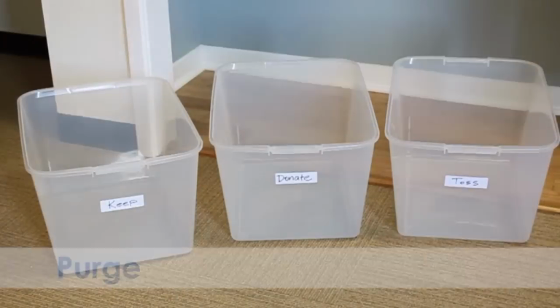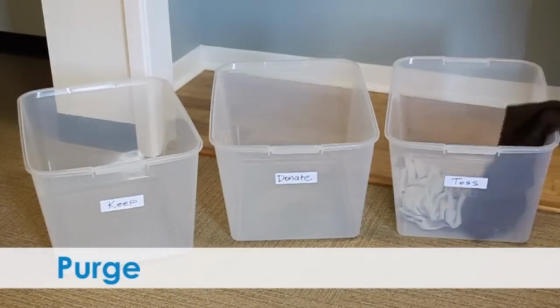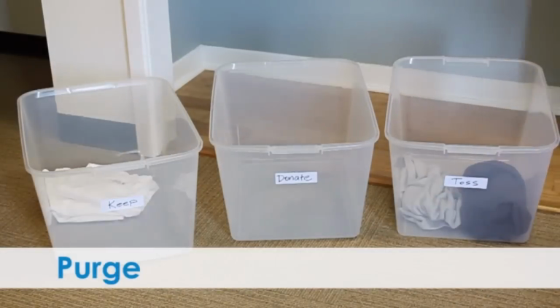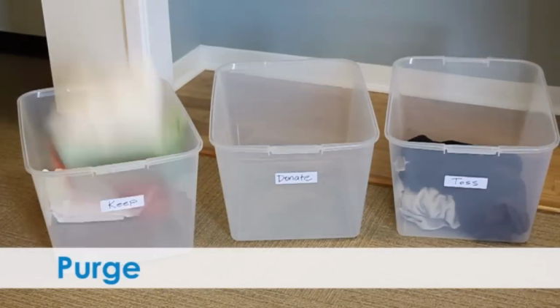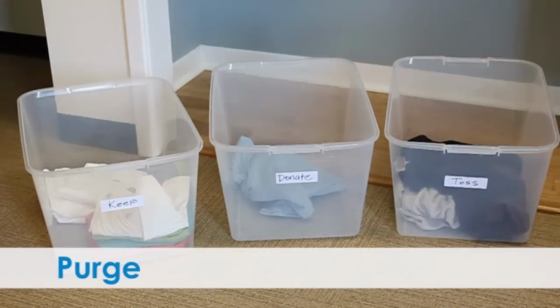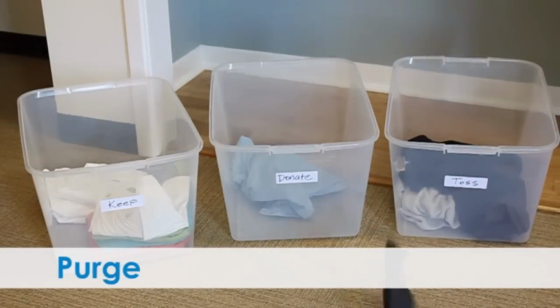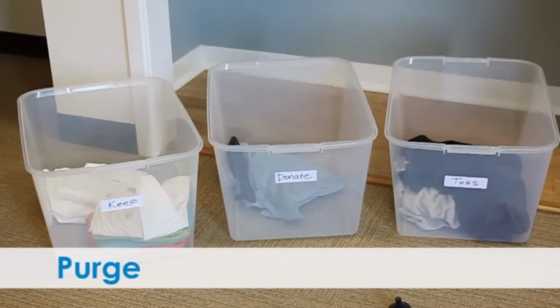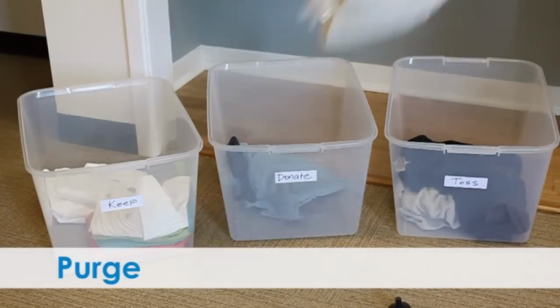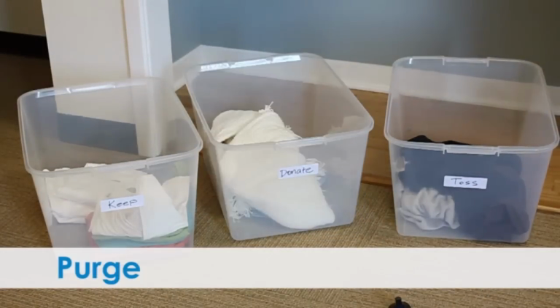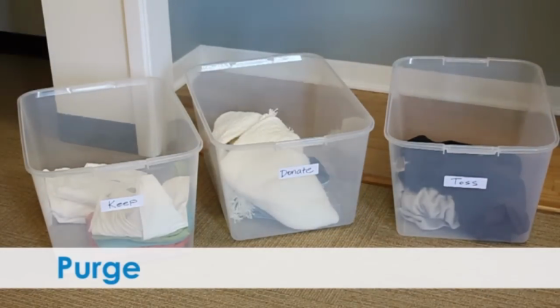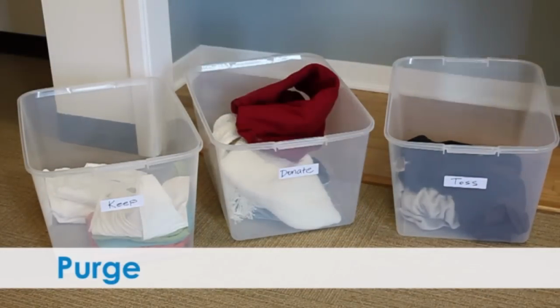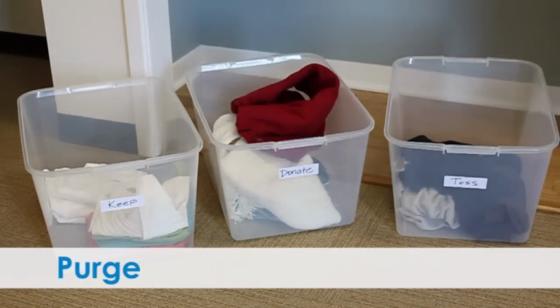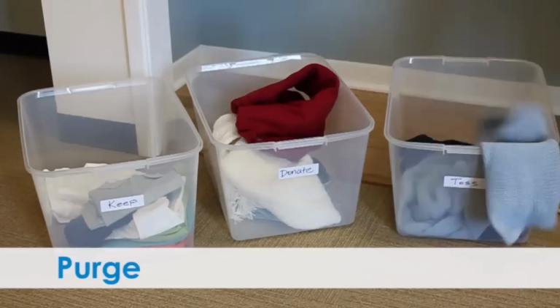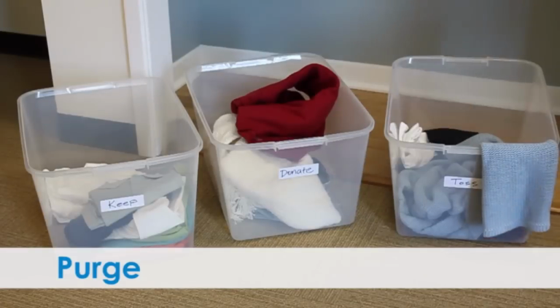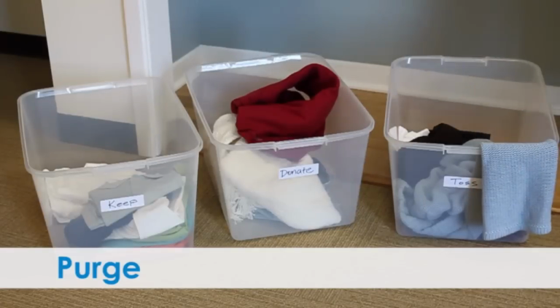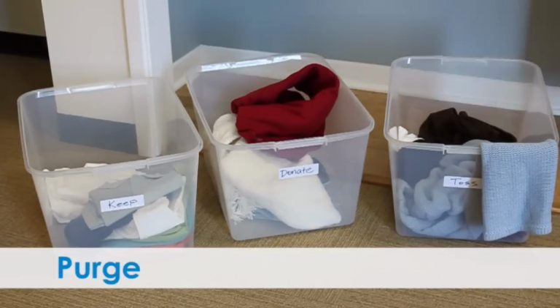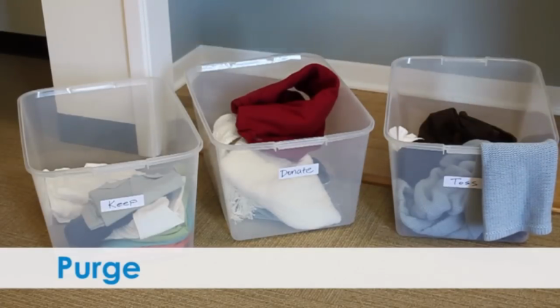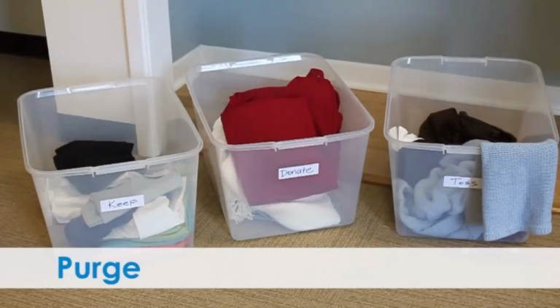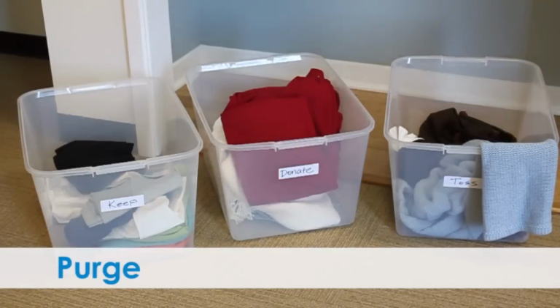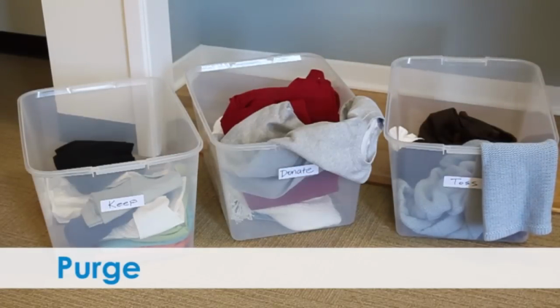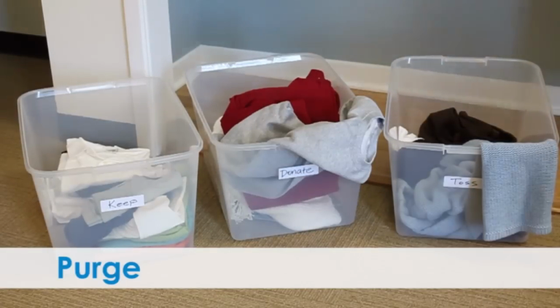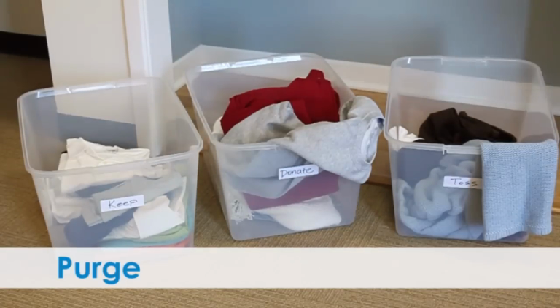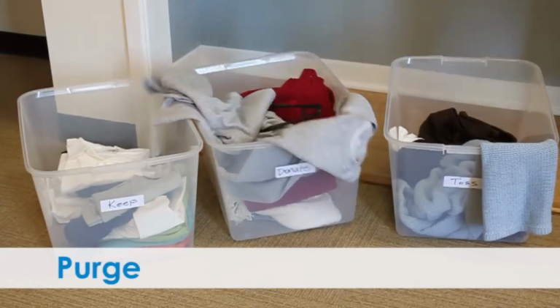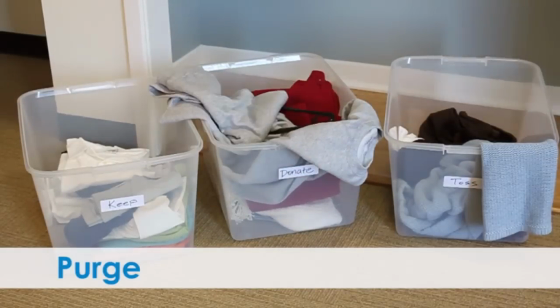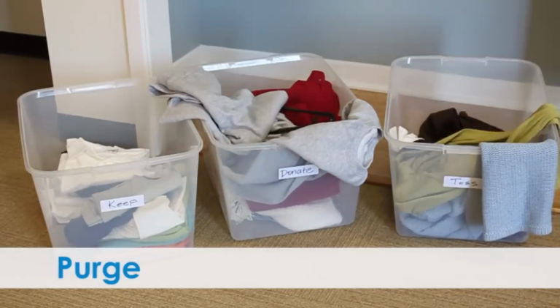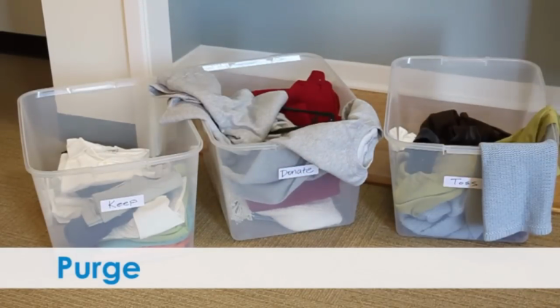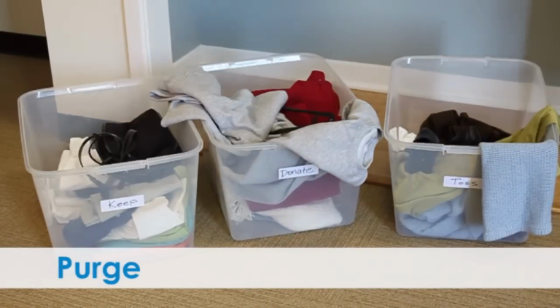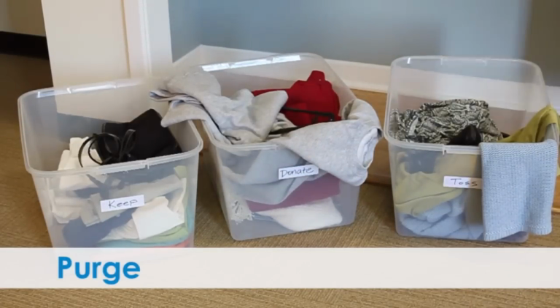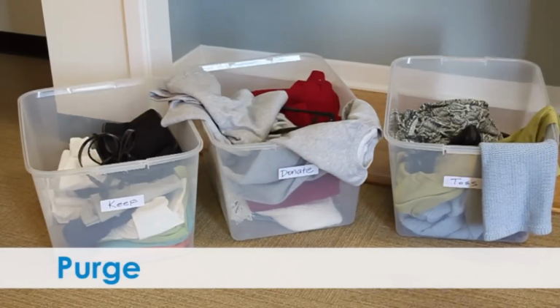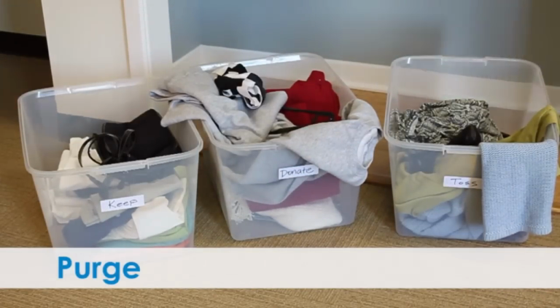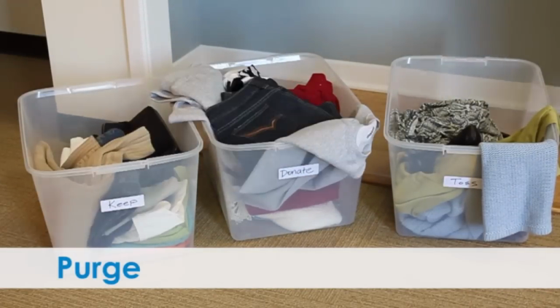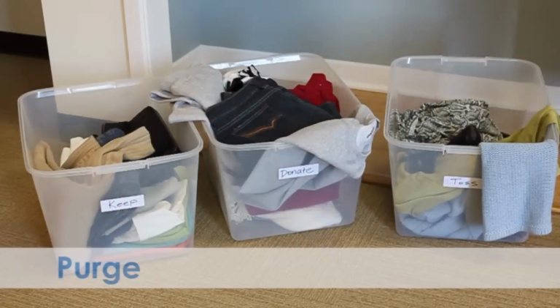Purge. You'll know if it's clutter if you don't love it, if you haven't worn it in more than a season, and you have multiples of the same thing or it no longer fits.